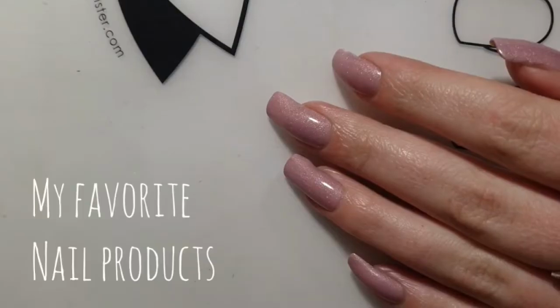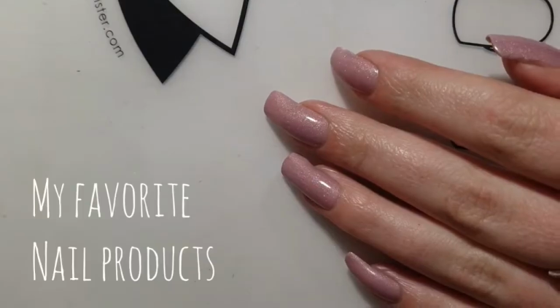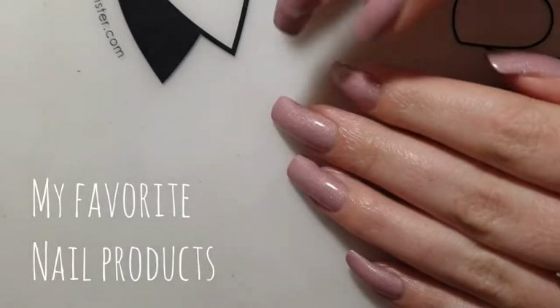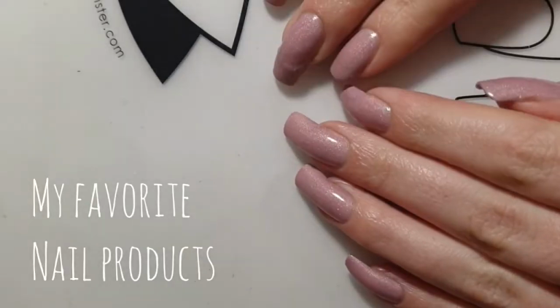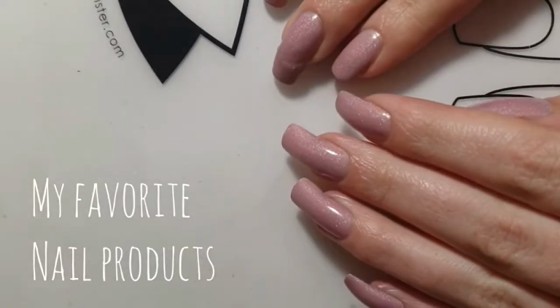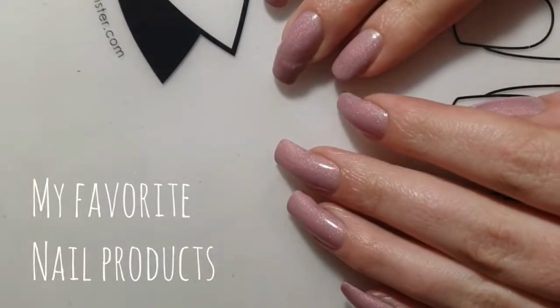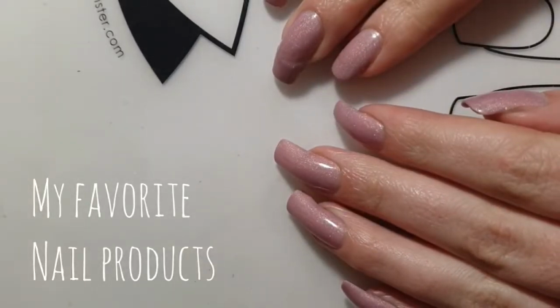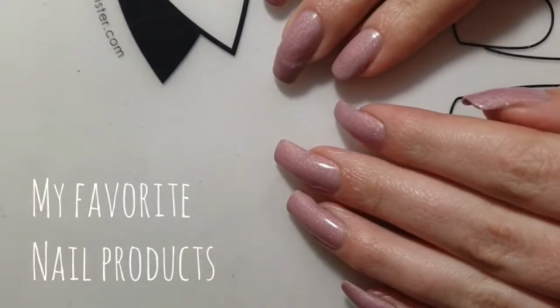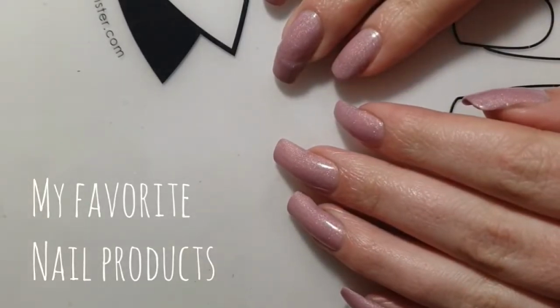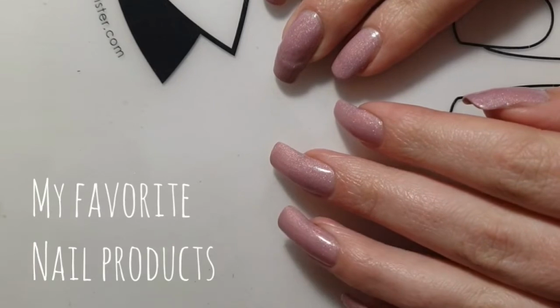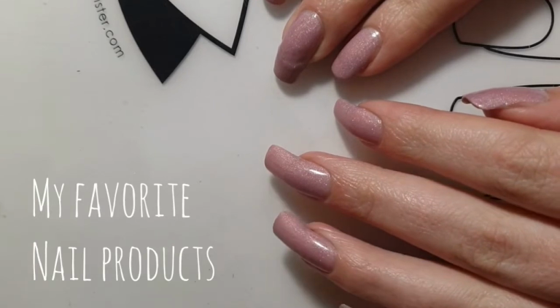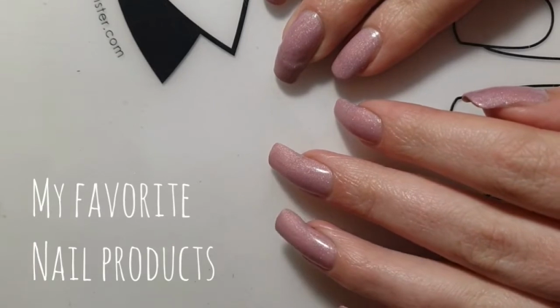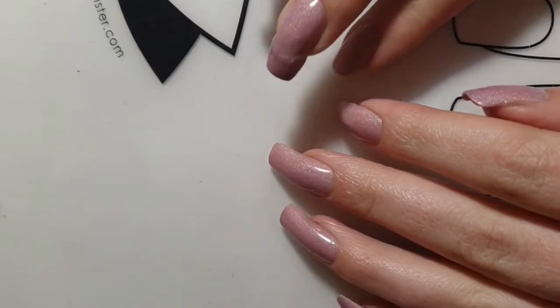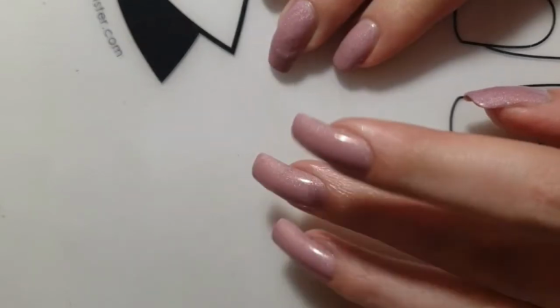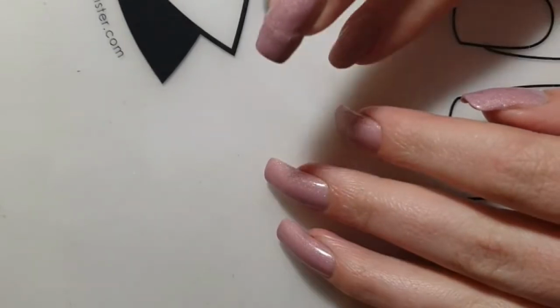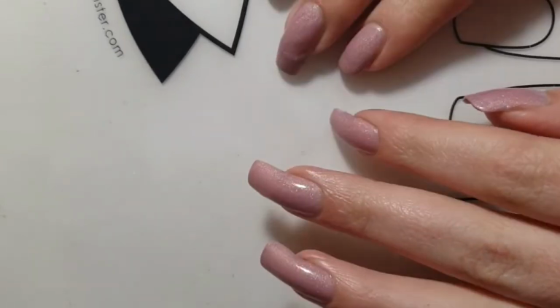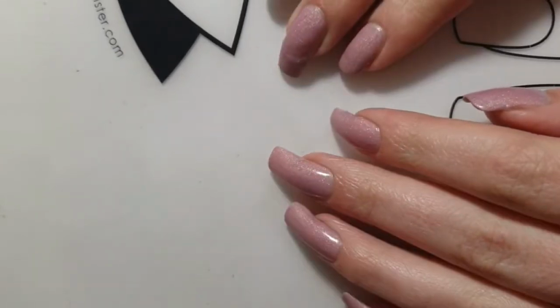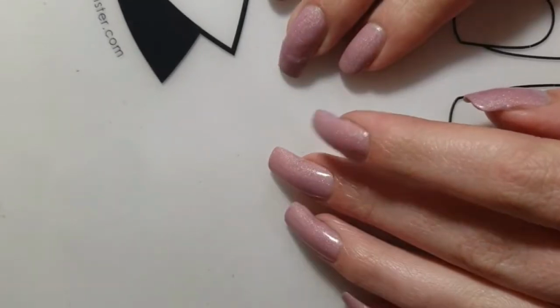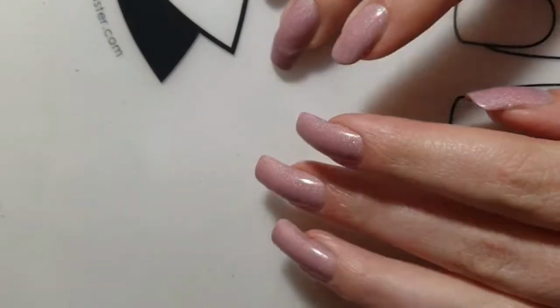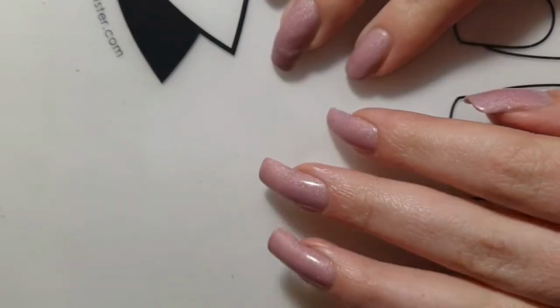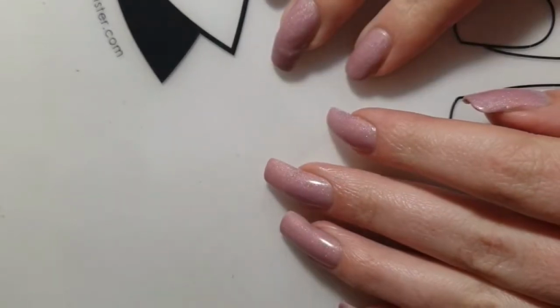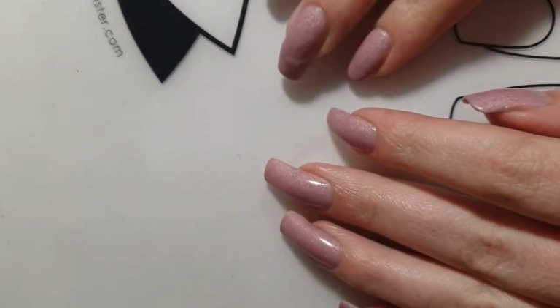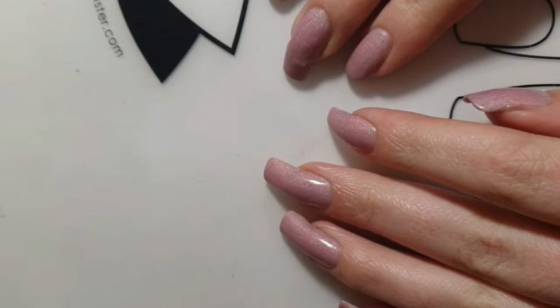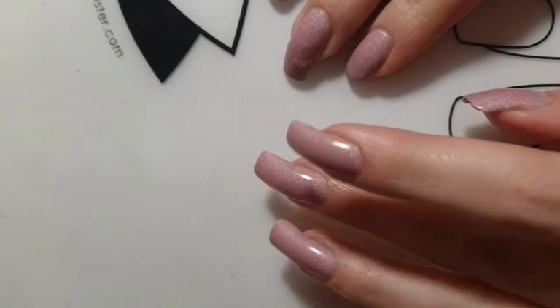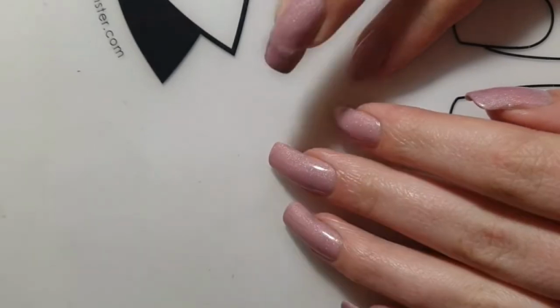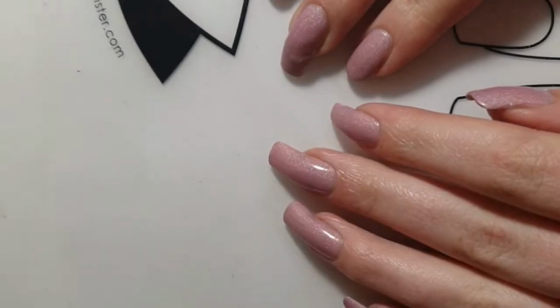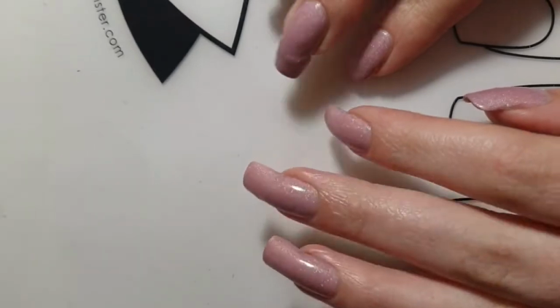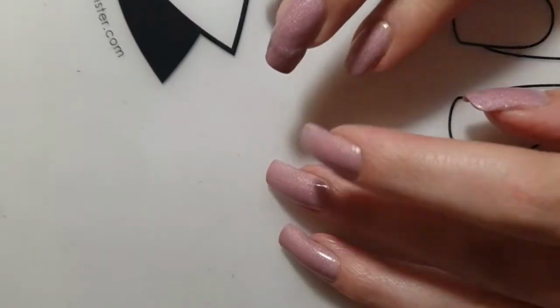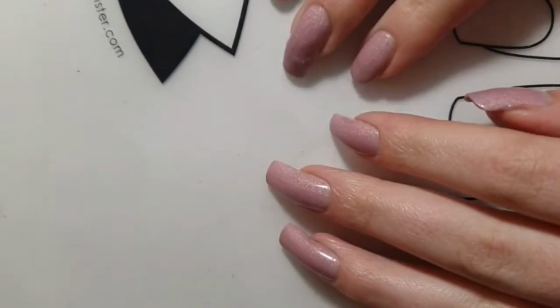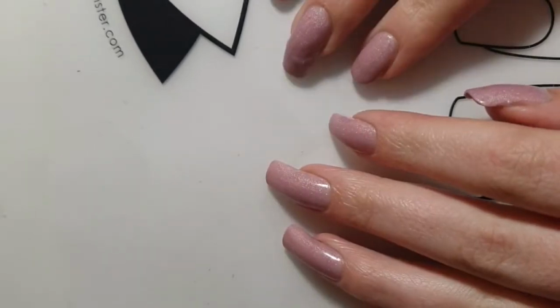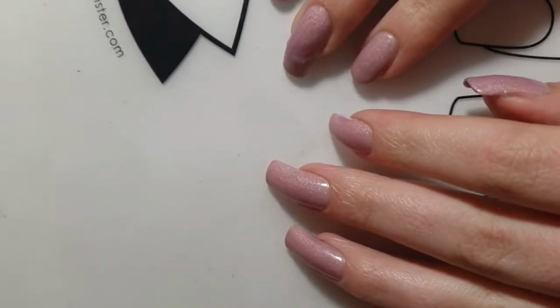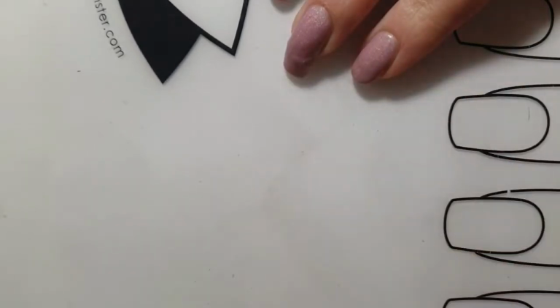Hey guys, welcome back to my channel! Today I'm going to talk about my favorite nail products. I'm going to start off with my favorite nail care products and later I will talk about my favorite nail art products.